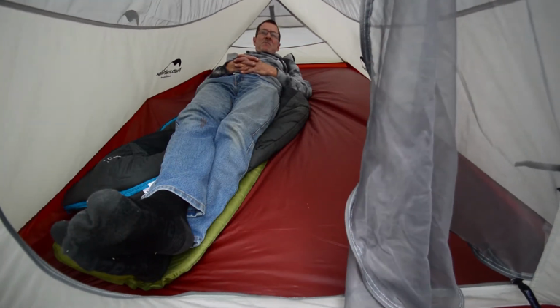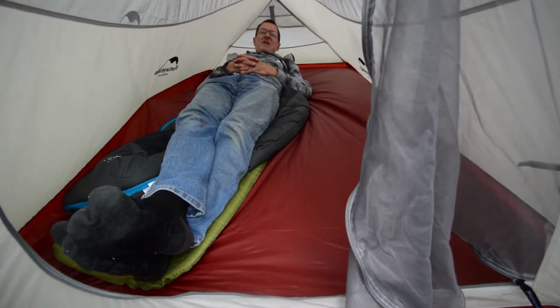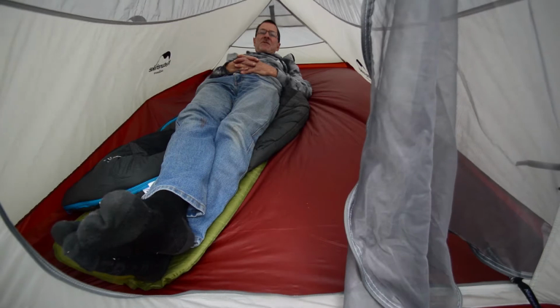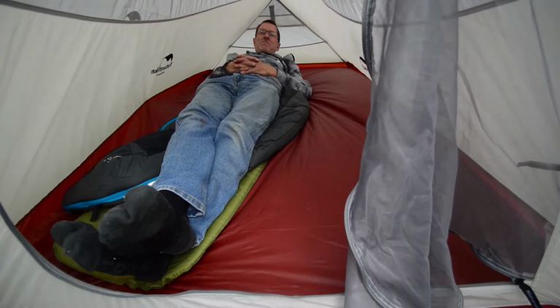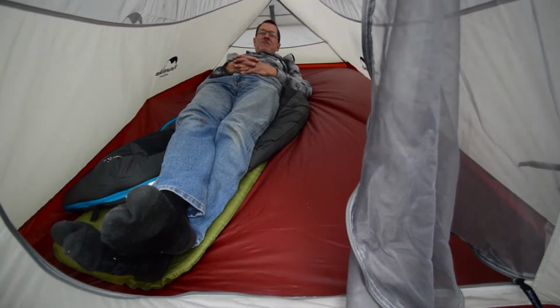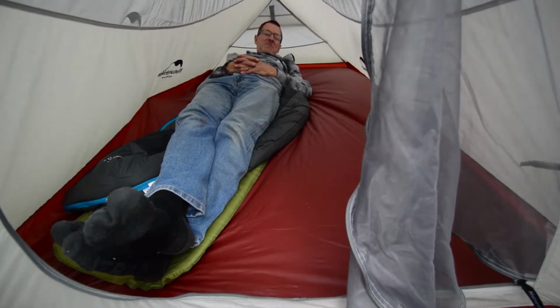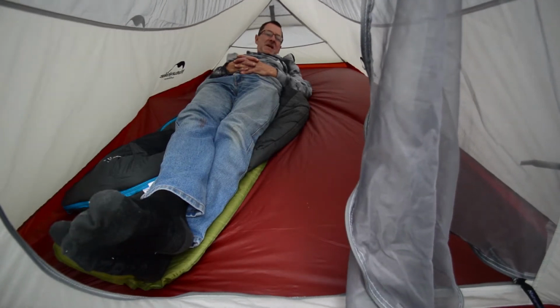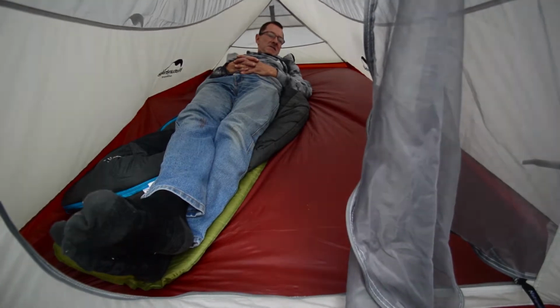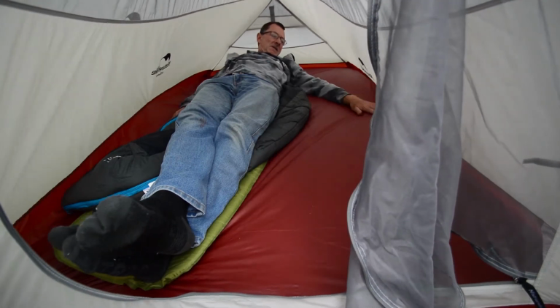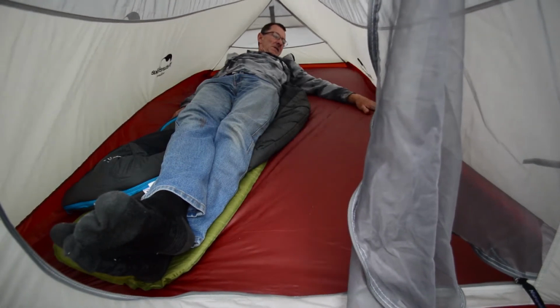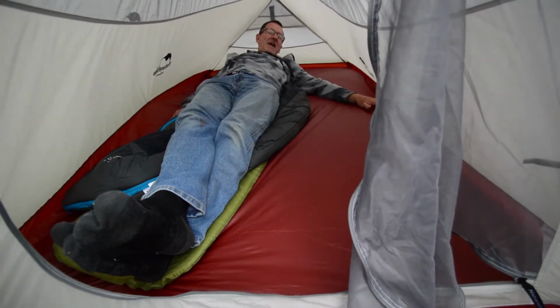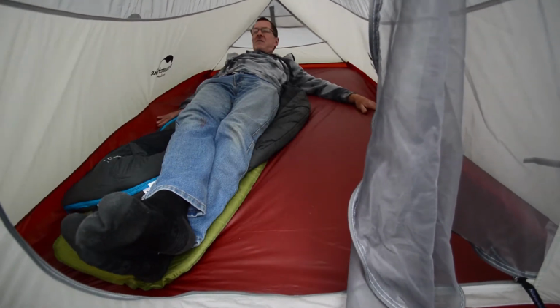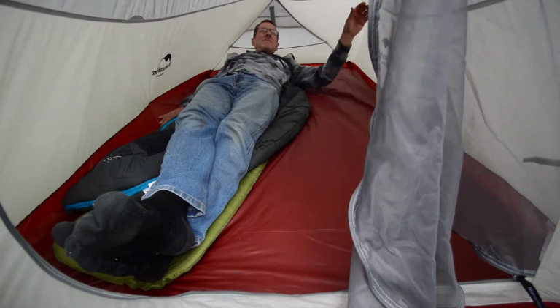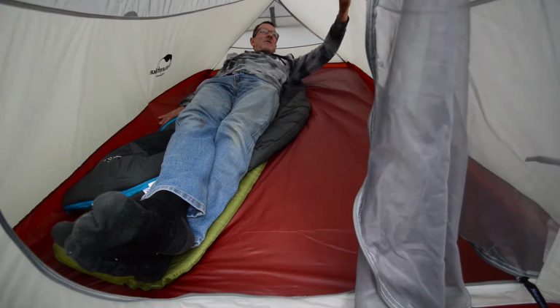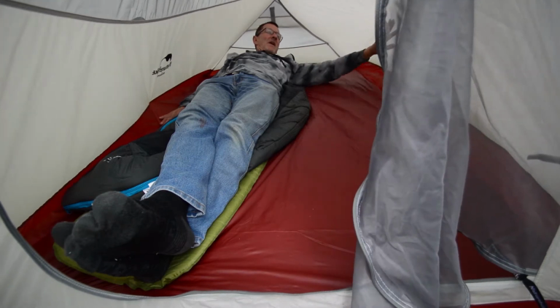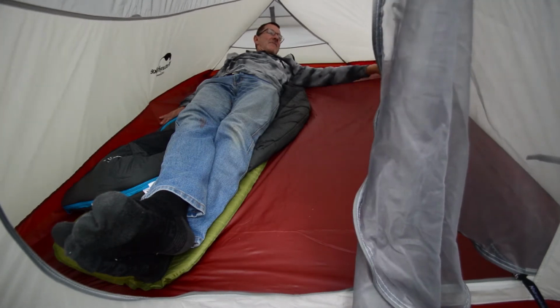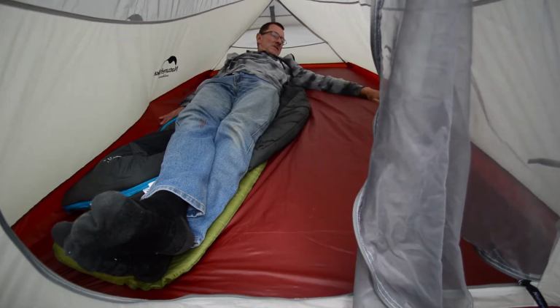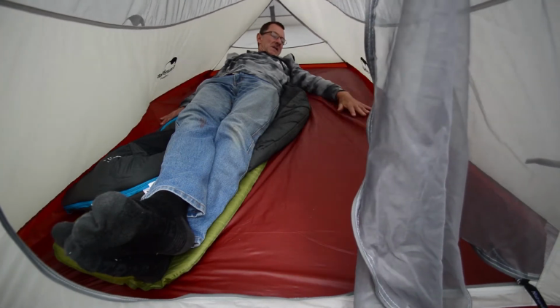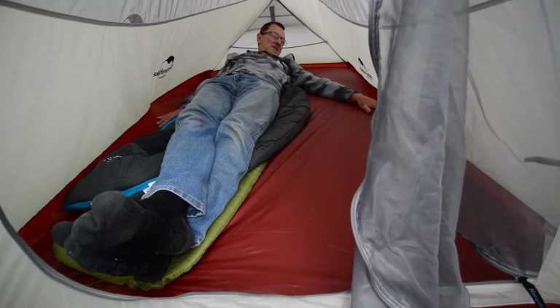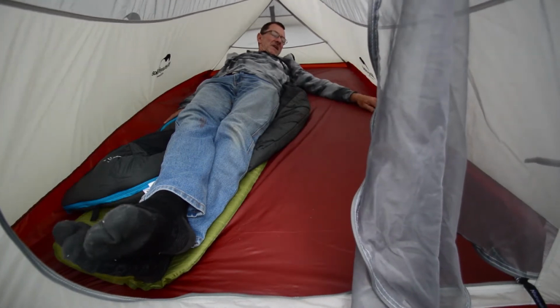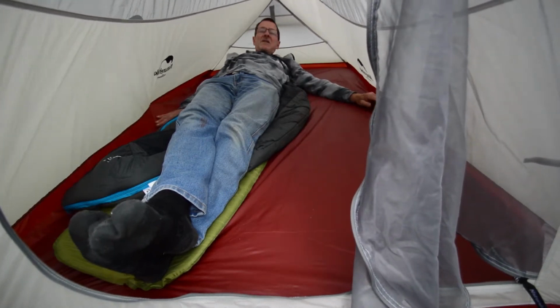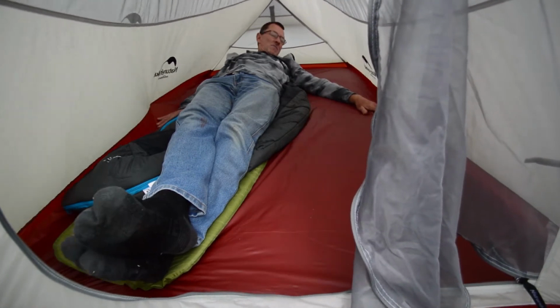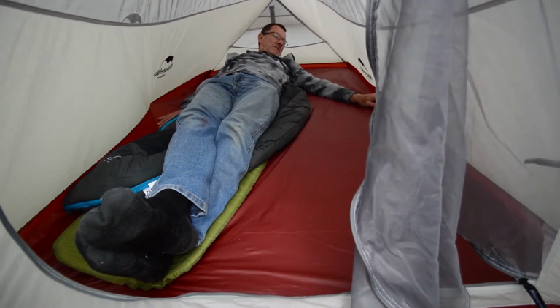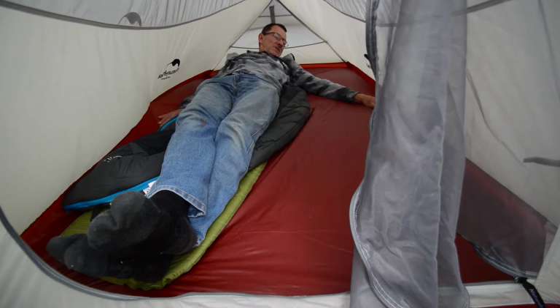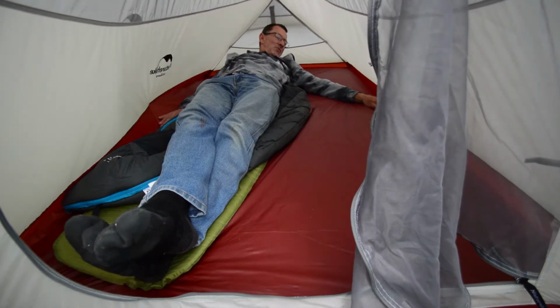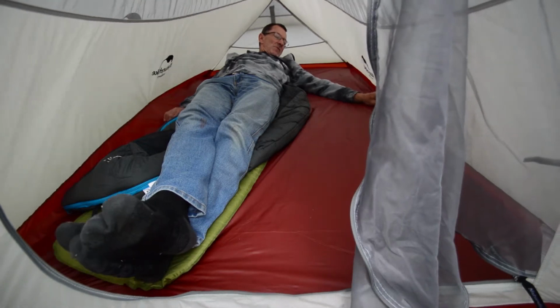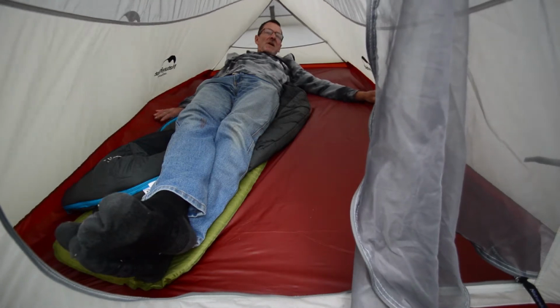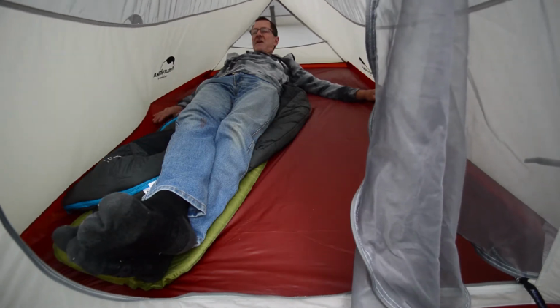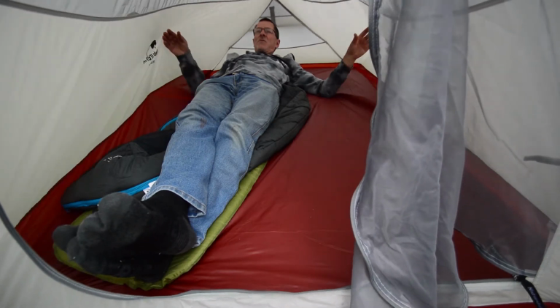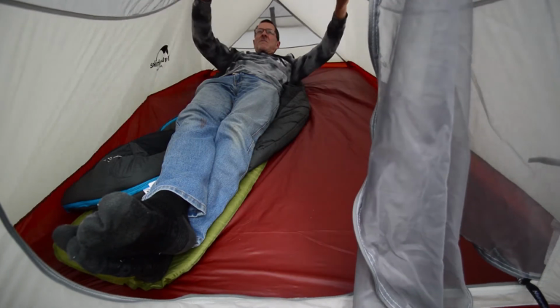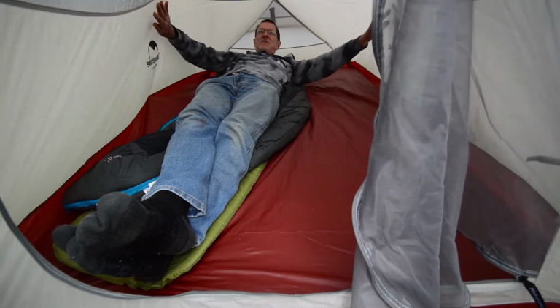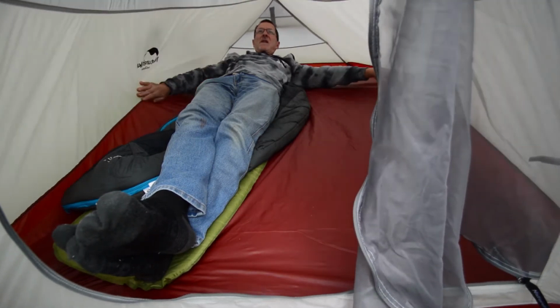Unless it's raining of course — a bit breezier. If it's cold, jump in your bag. No doubt about it, it's pretty lightweight stuff. I've never had a tent that weighs so little before so I can't really compare it with anything. My last one was quite heavy.